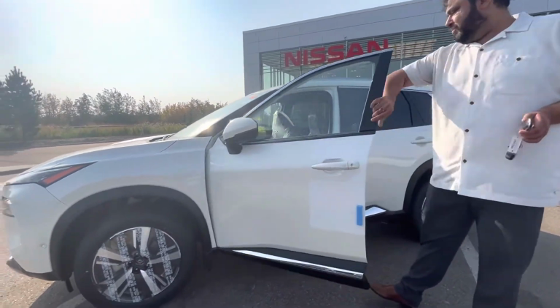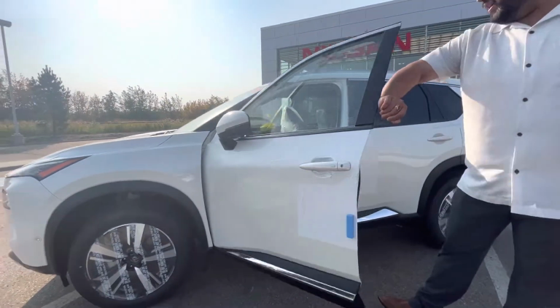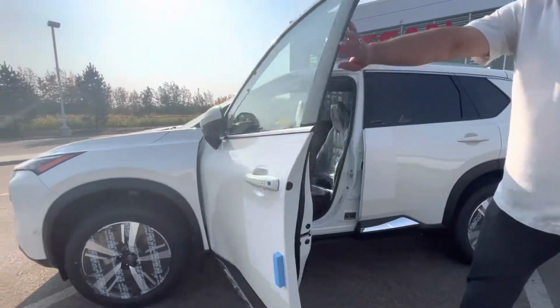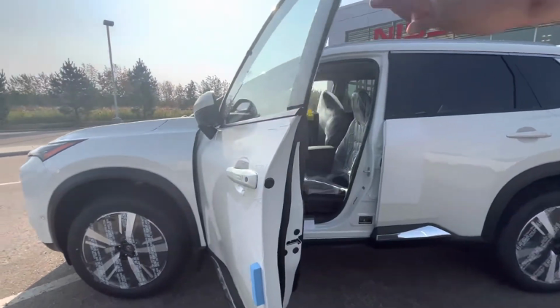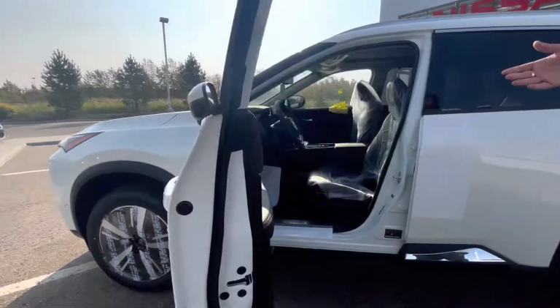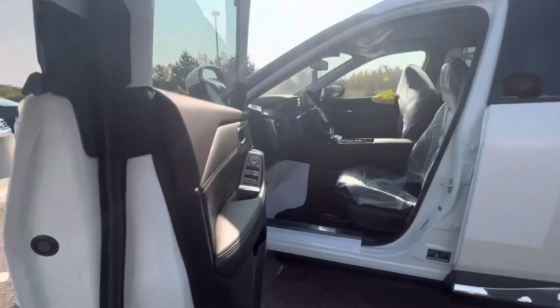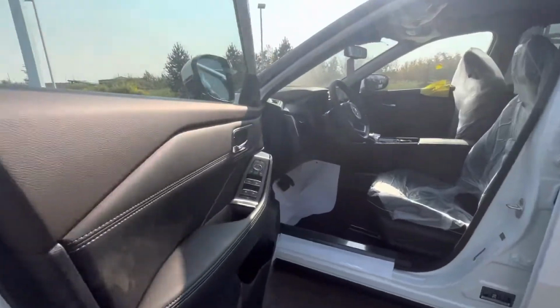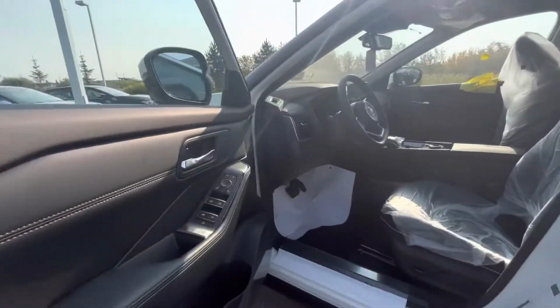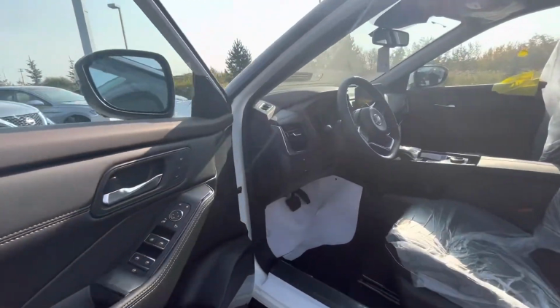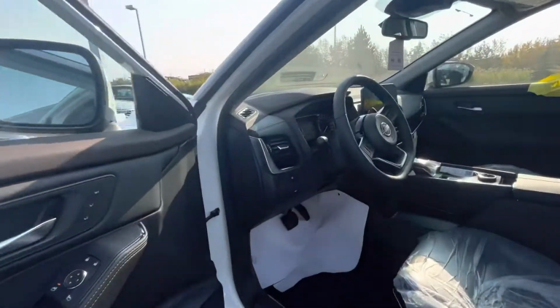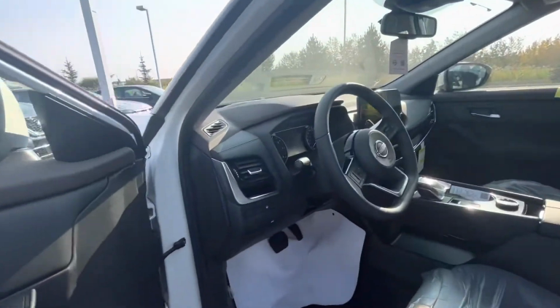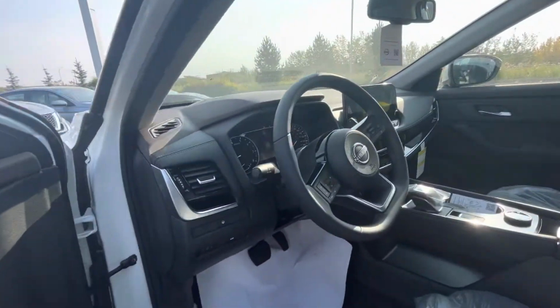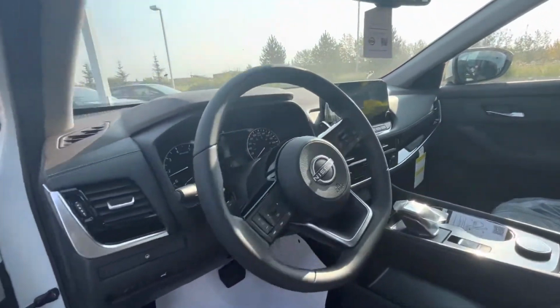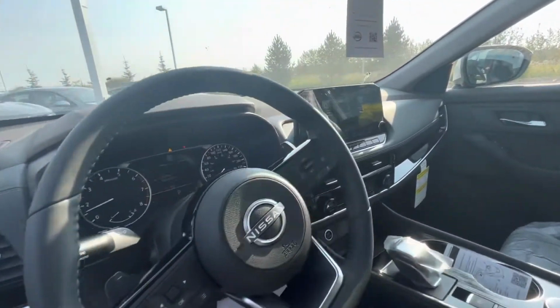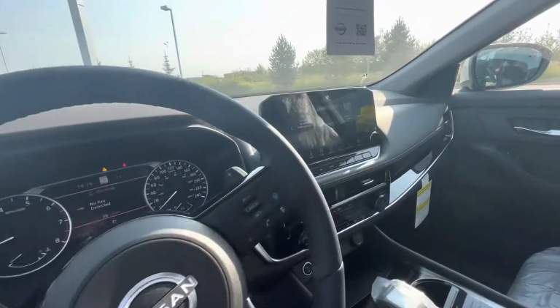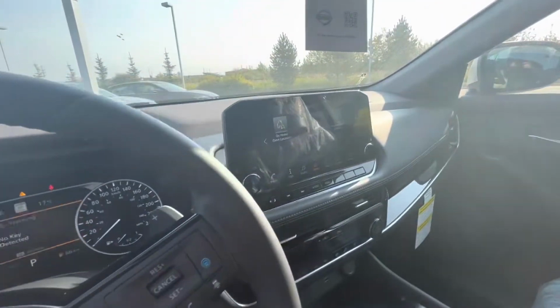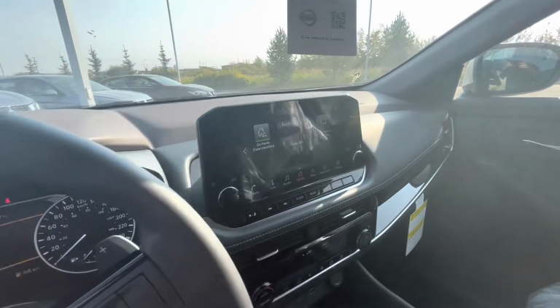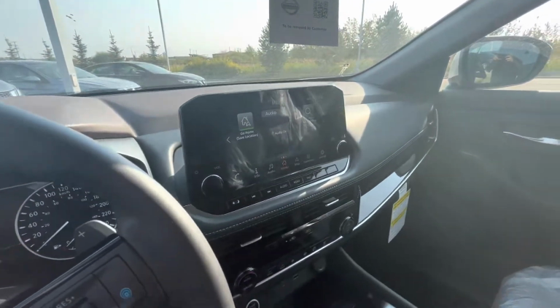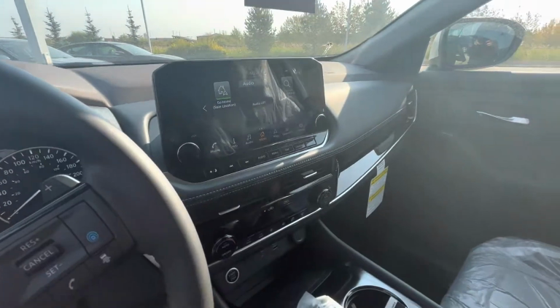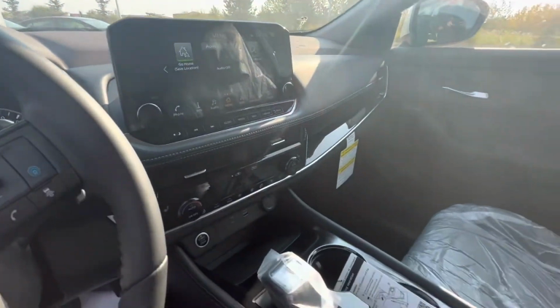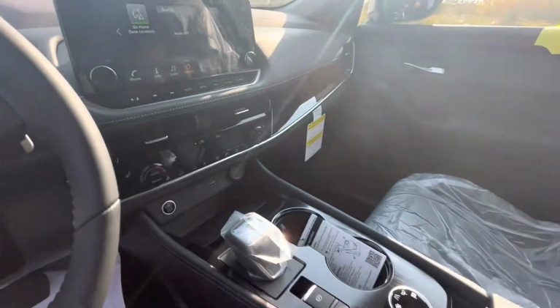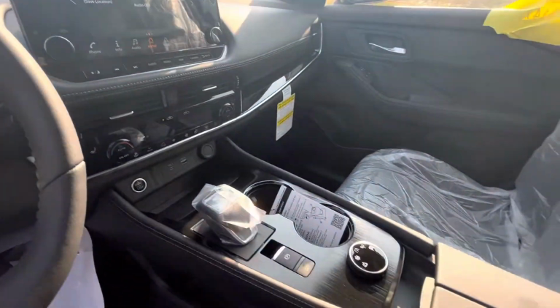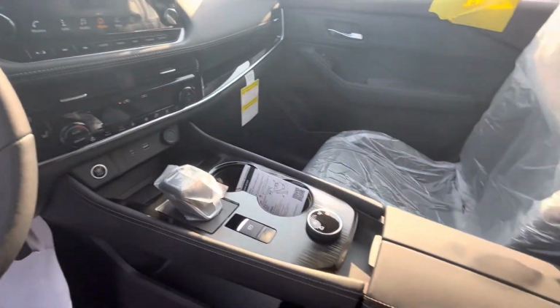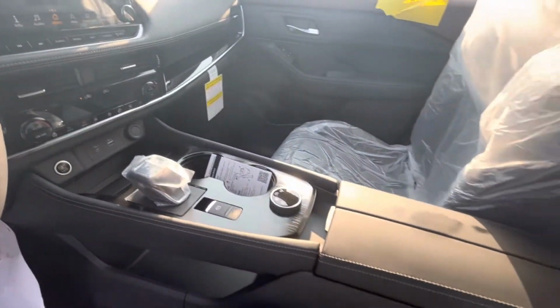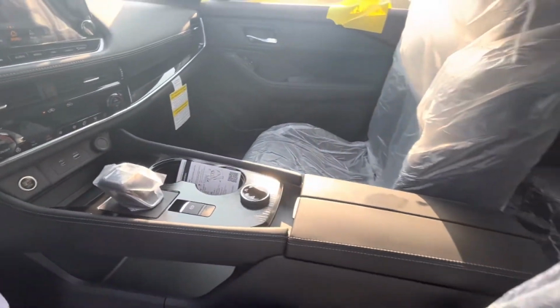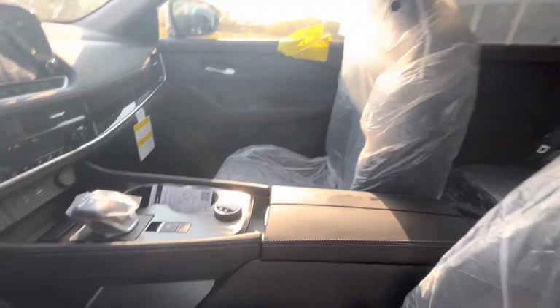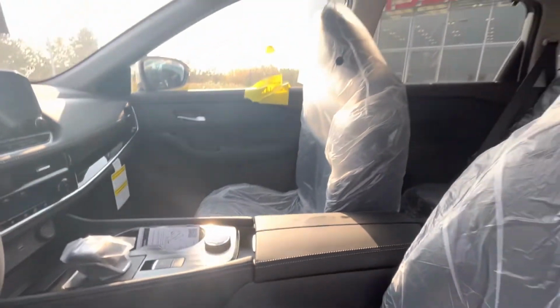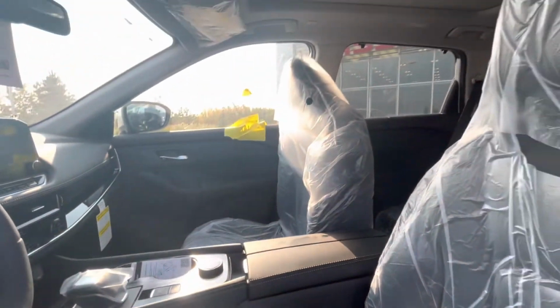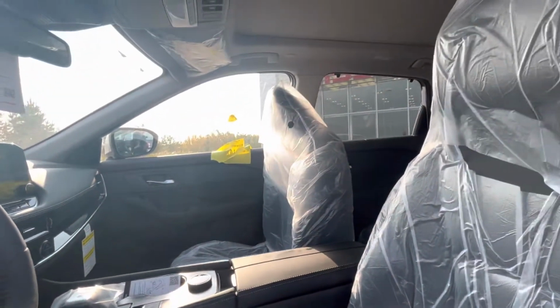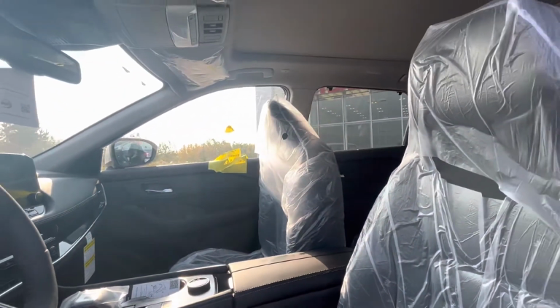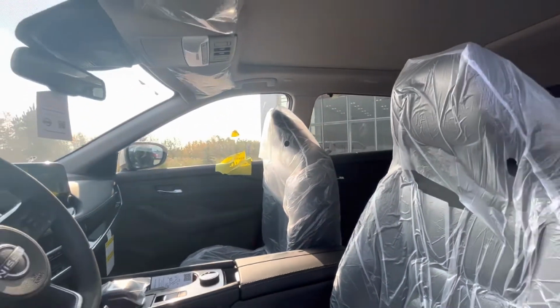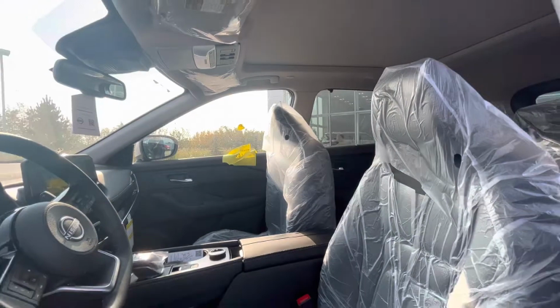Moving on to the inside, it's still wrapped up — brand new, 6km, just landed. Nice big infotainment system, Apple CarPlay, Android Auto, blind spot monitoring, keyless entry, and so much more.